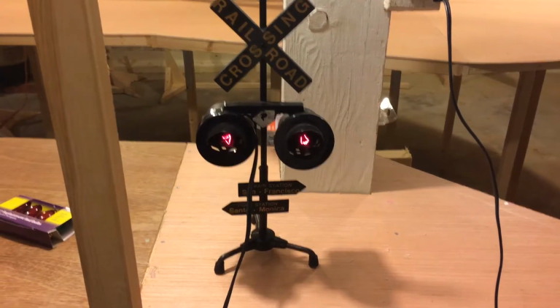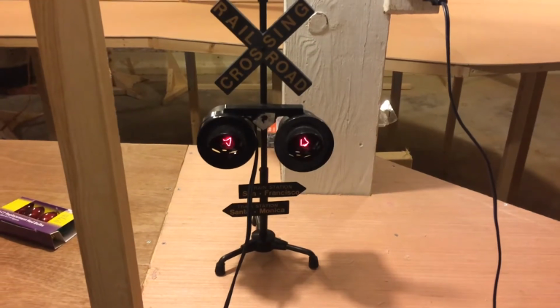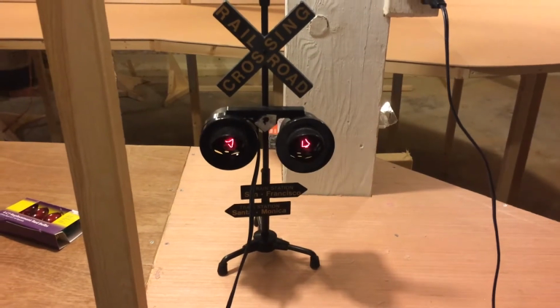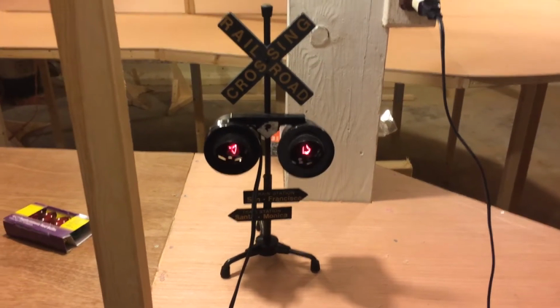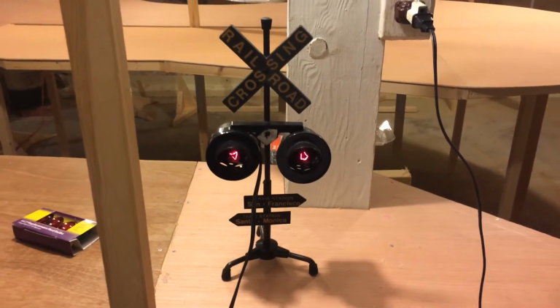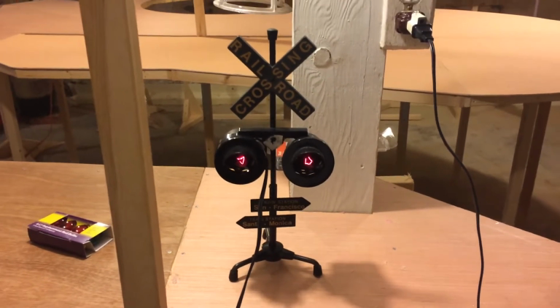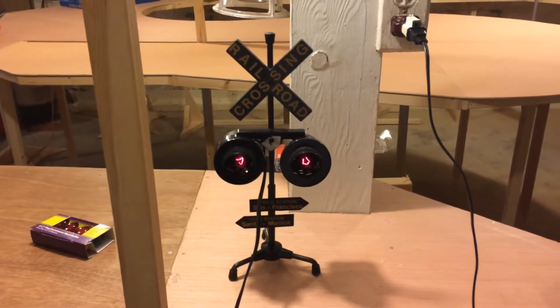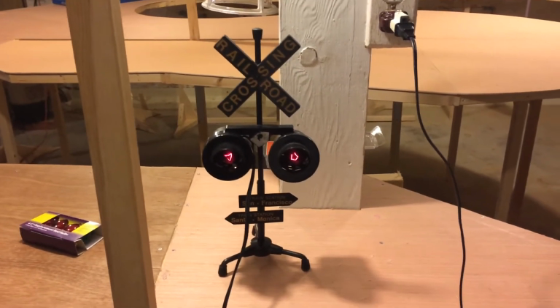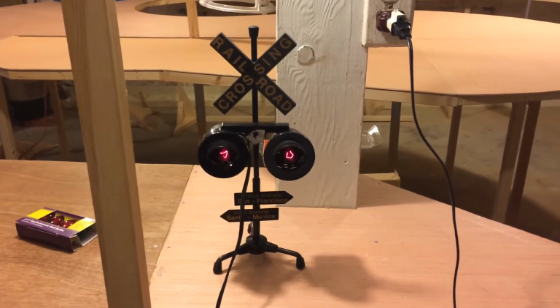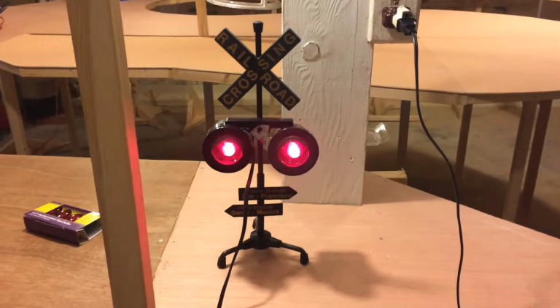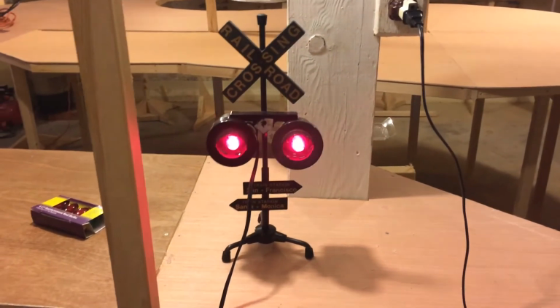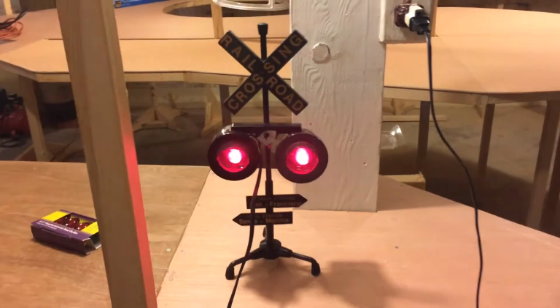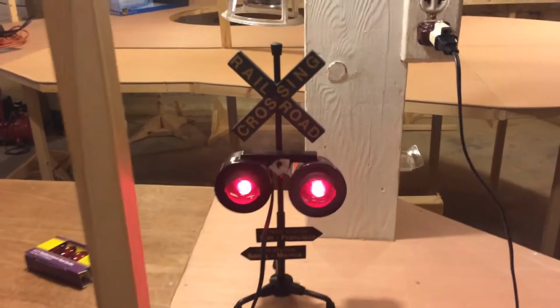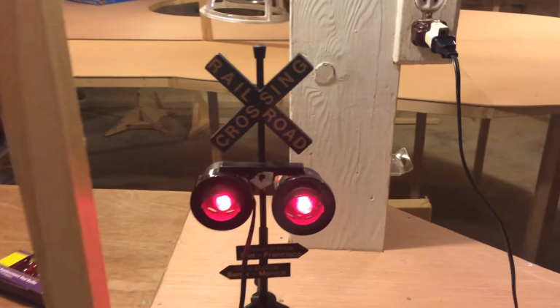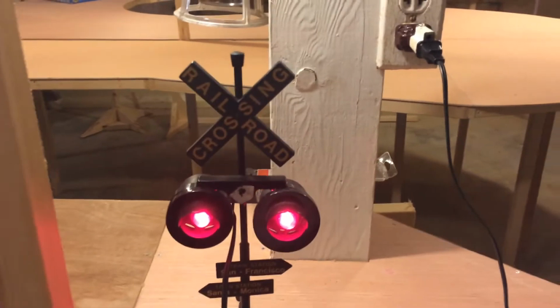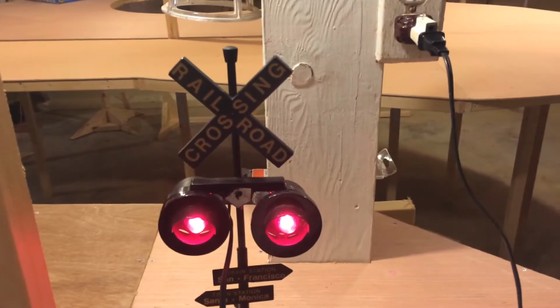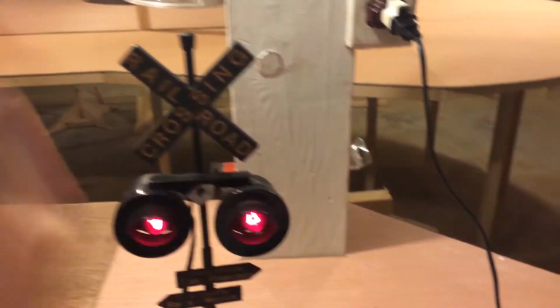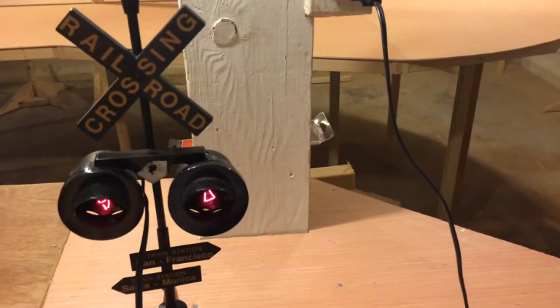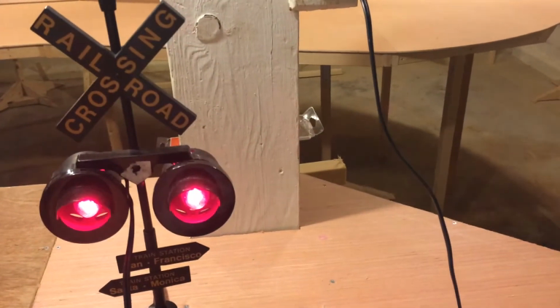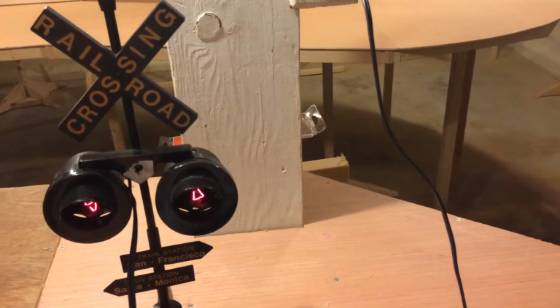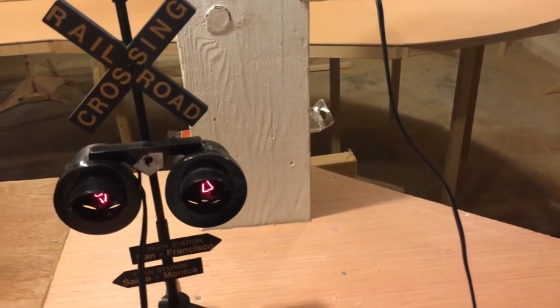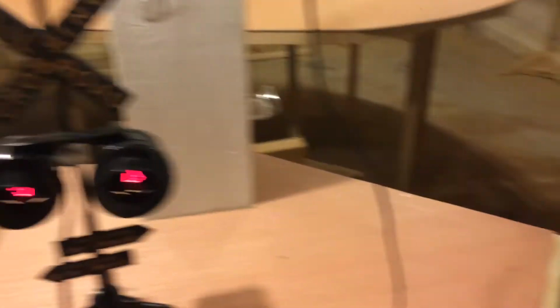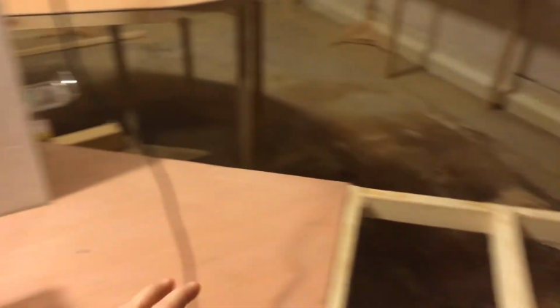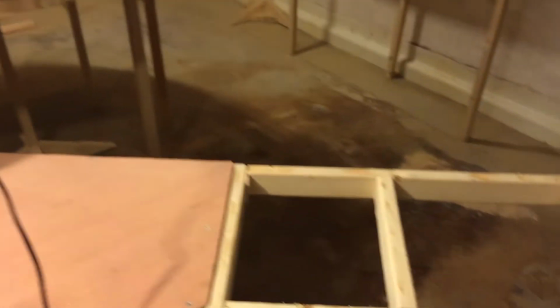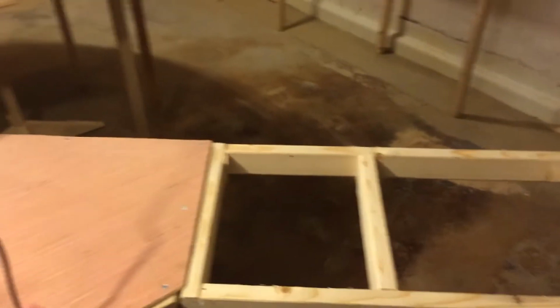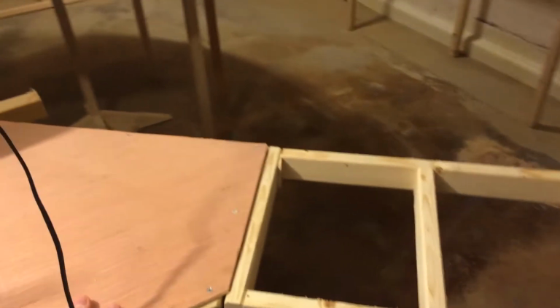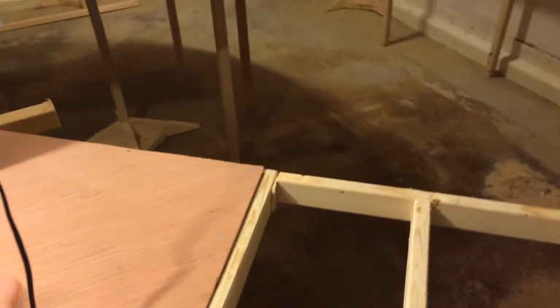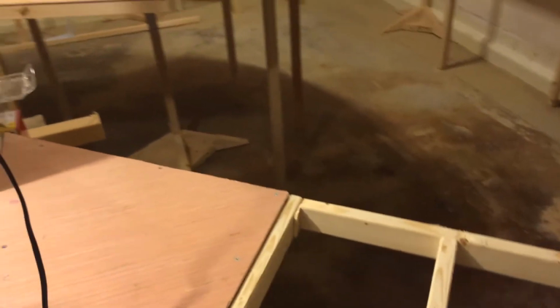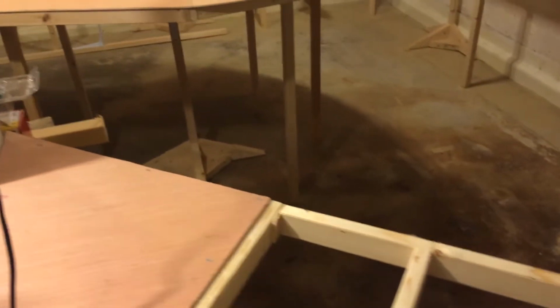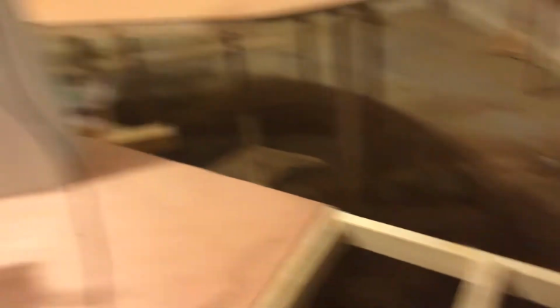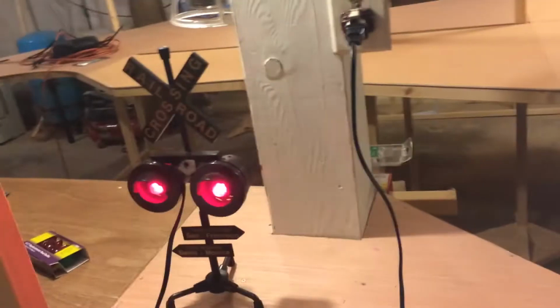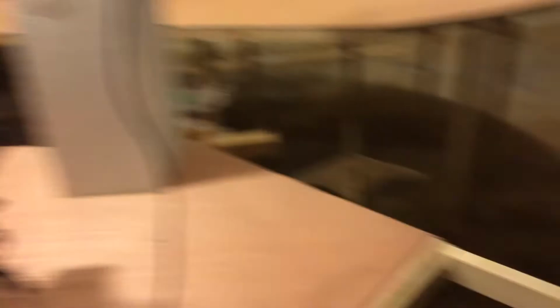Hey everyone, DJ Gravy here with another layout update. For today, I don't have much done other than the lift-out. I'll talk about that in a minute.